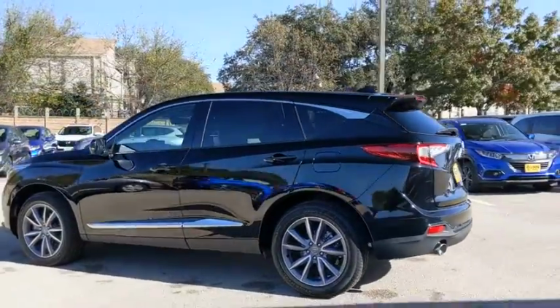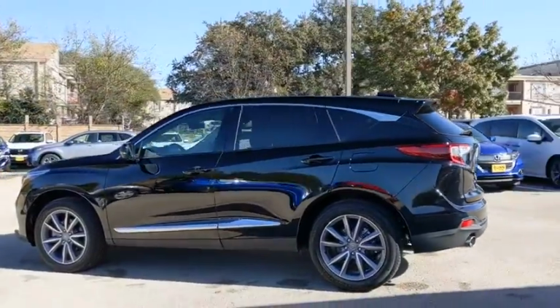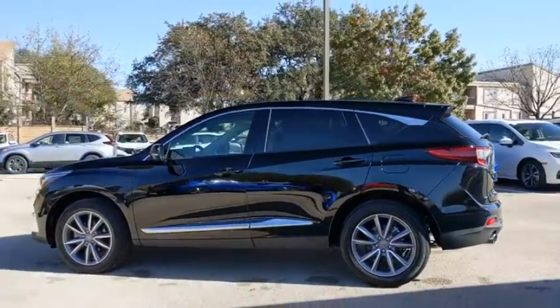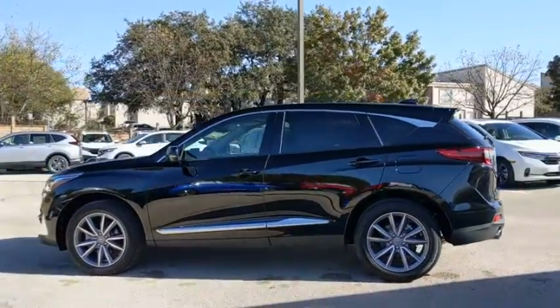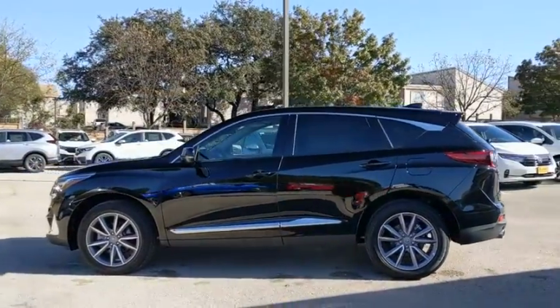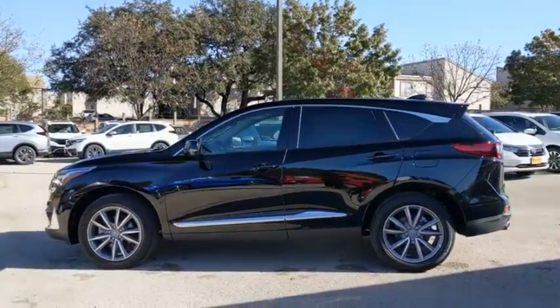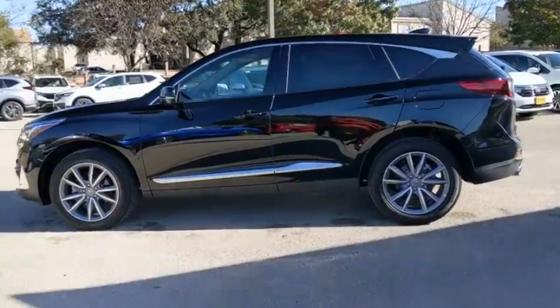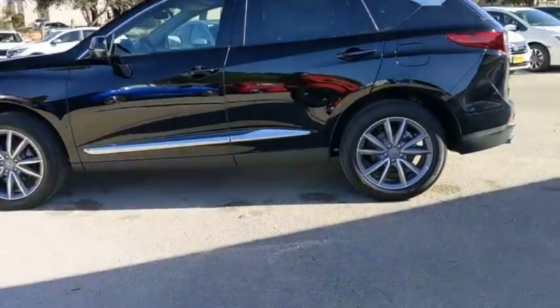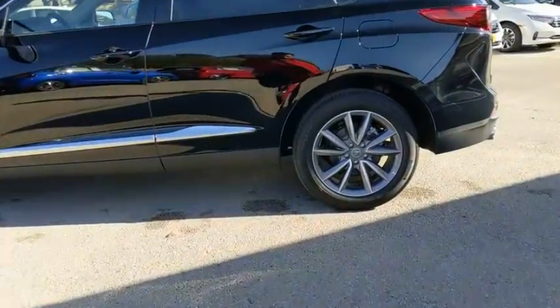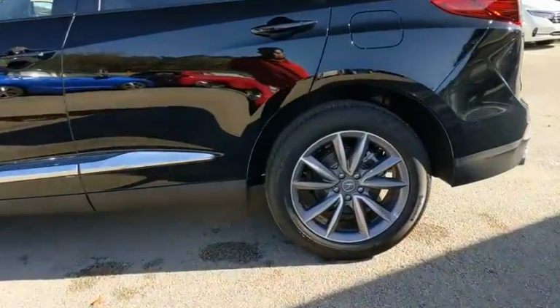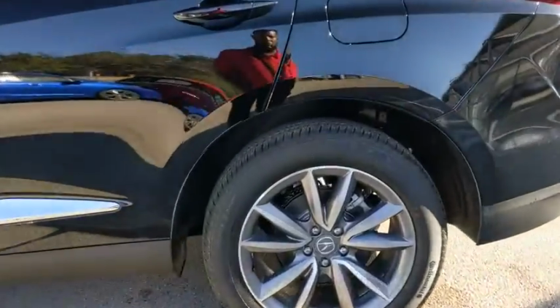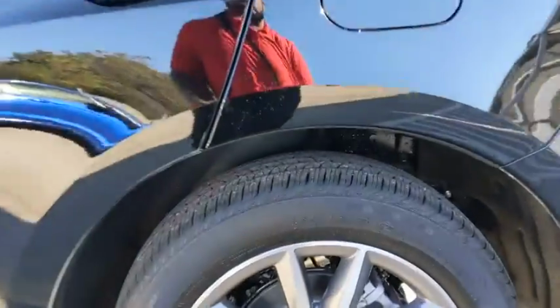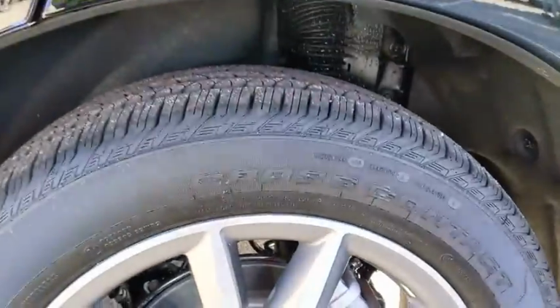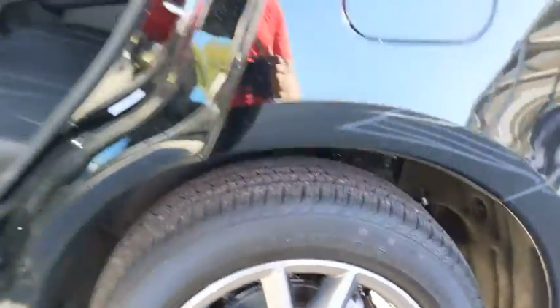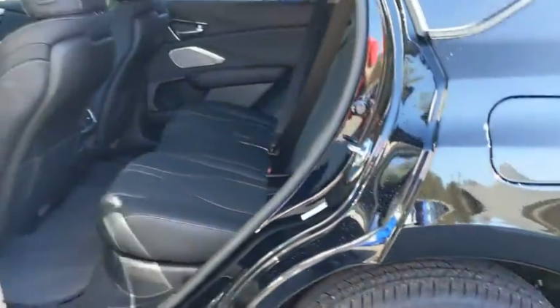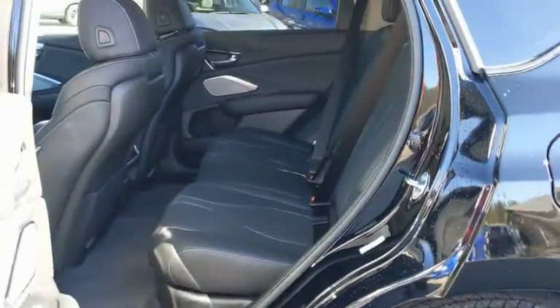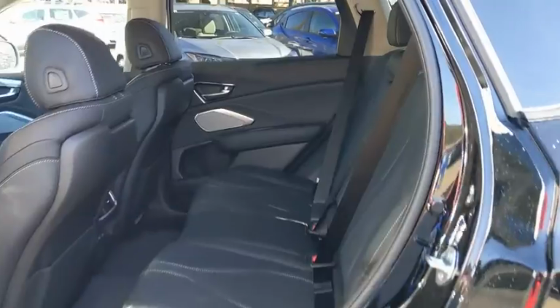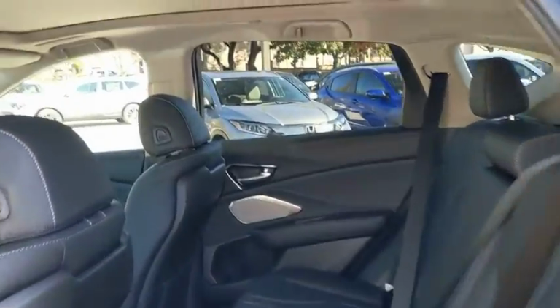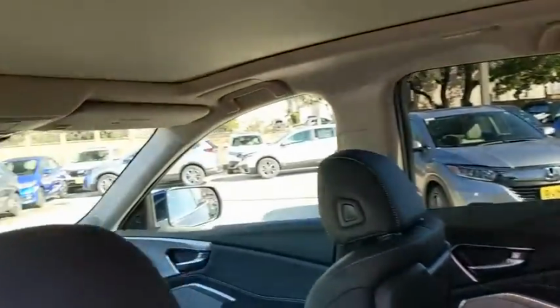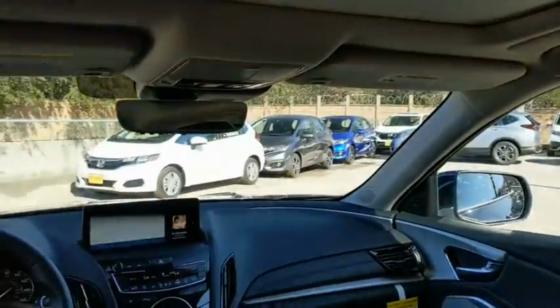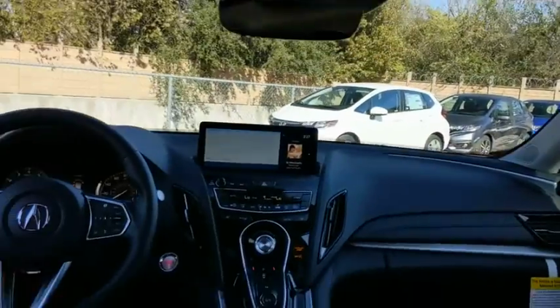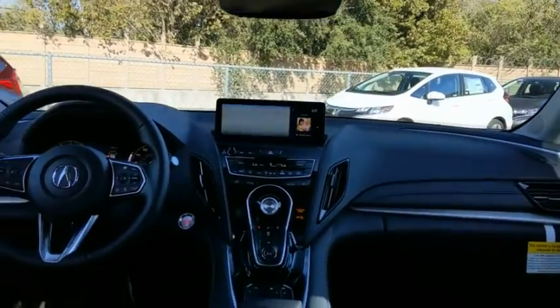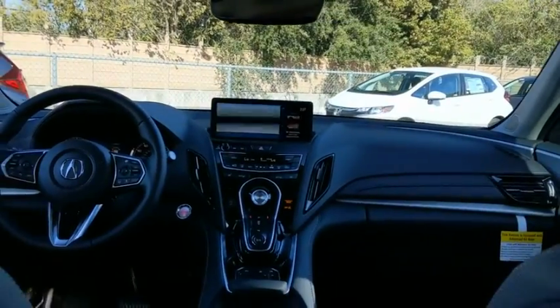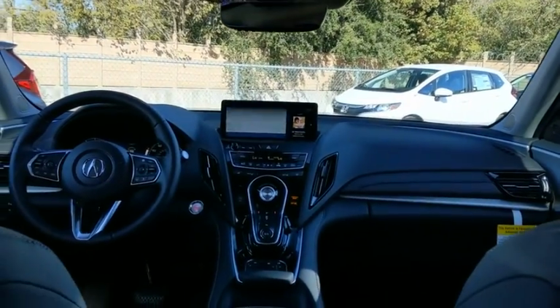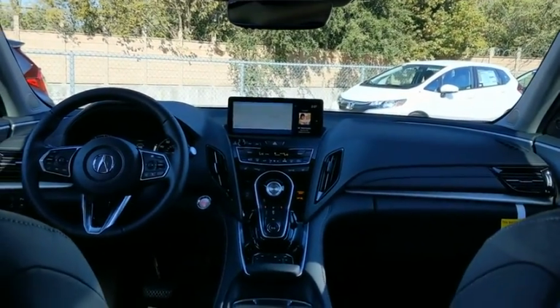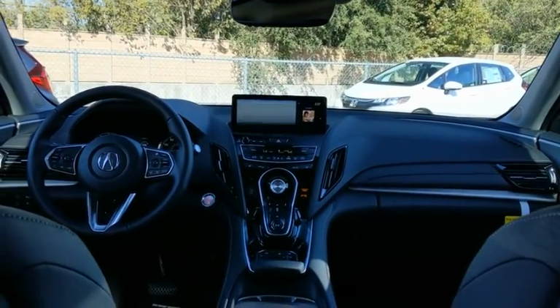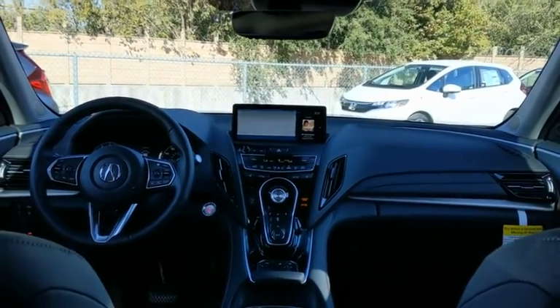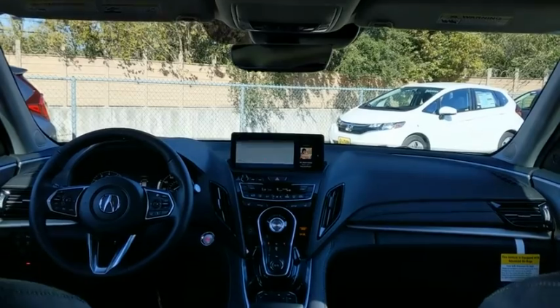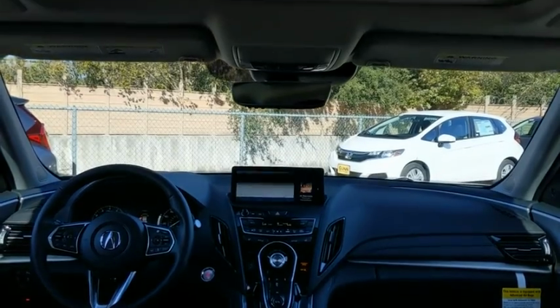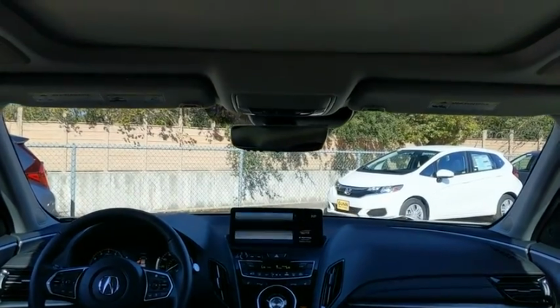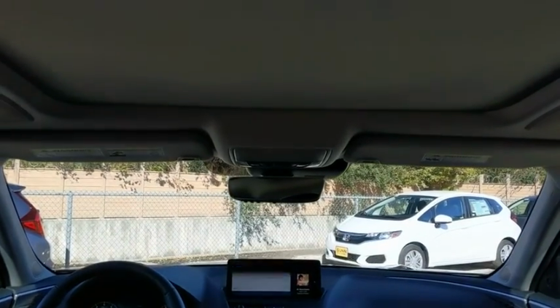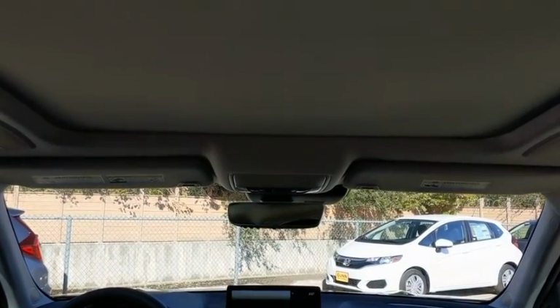Here are some of this vehicle's great options: backup camera, keyless entry, power passenger seat, steering wheel audio controls, navigation system, power liftgate, traction control, stability control, lane departure warning, and anti-lock braking system.